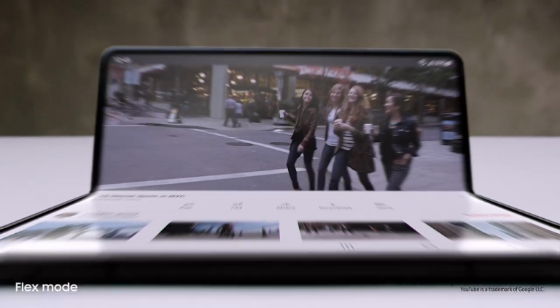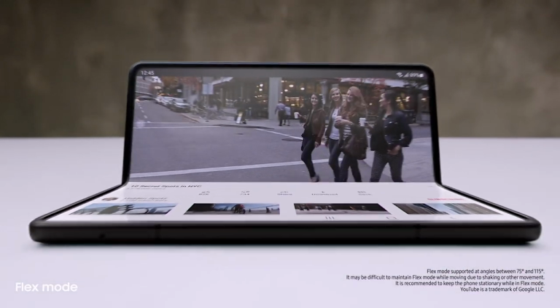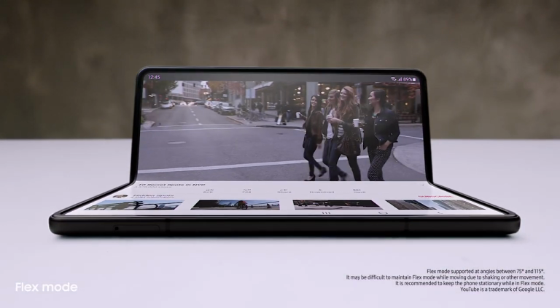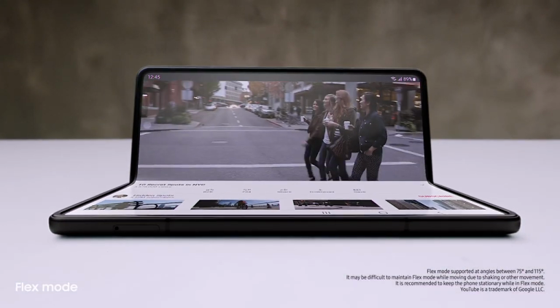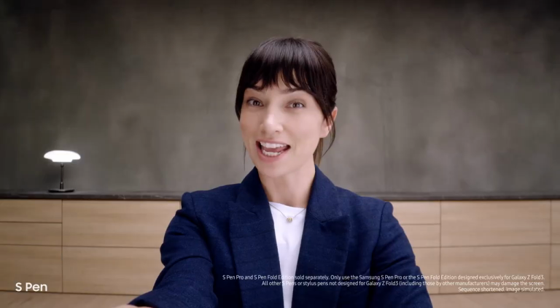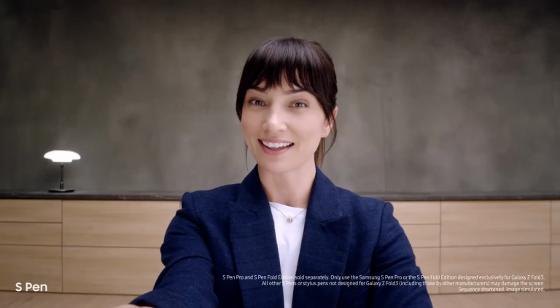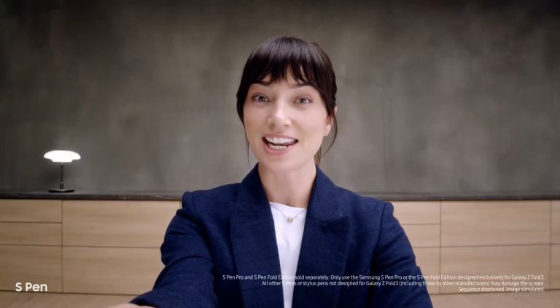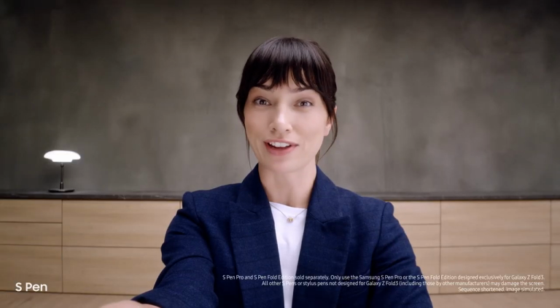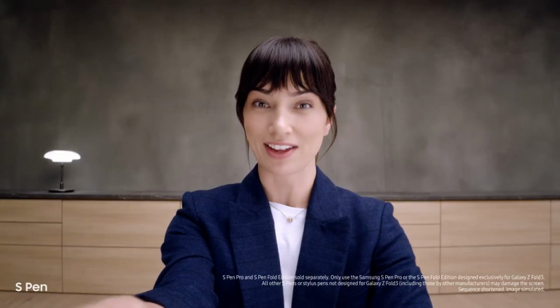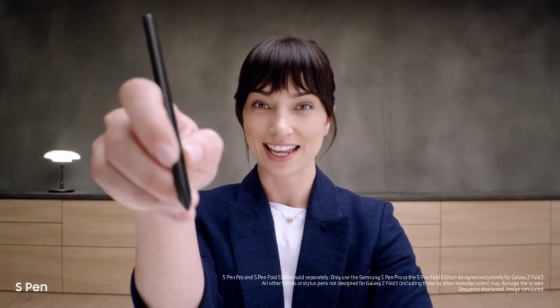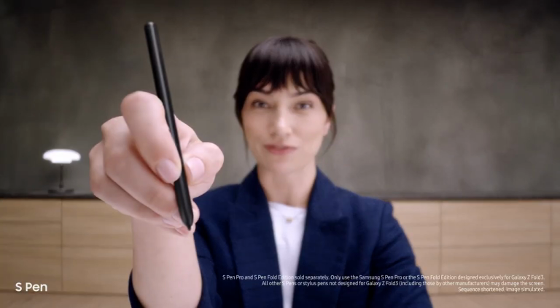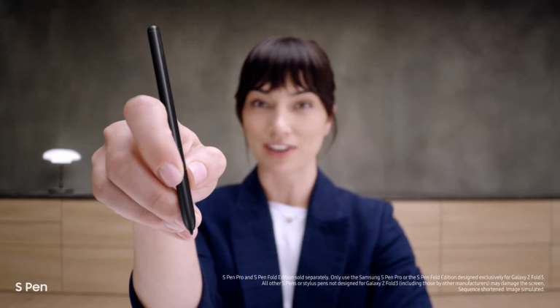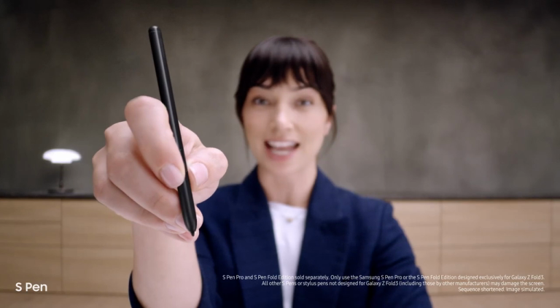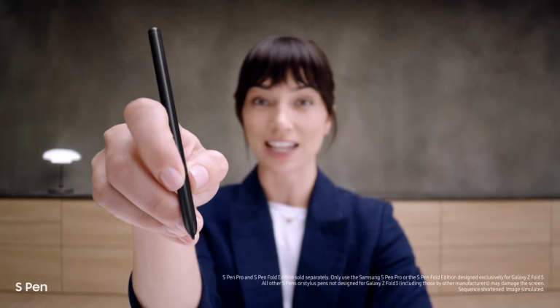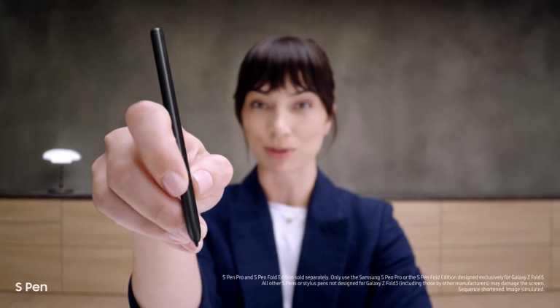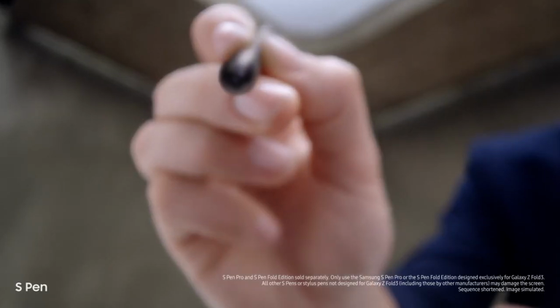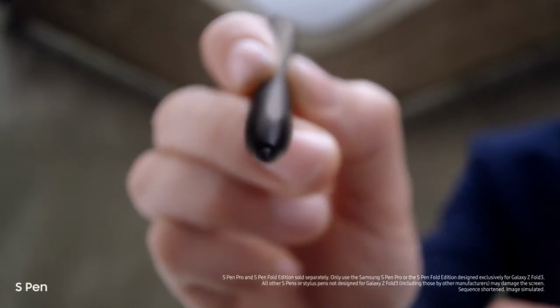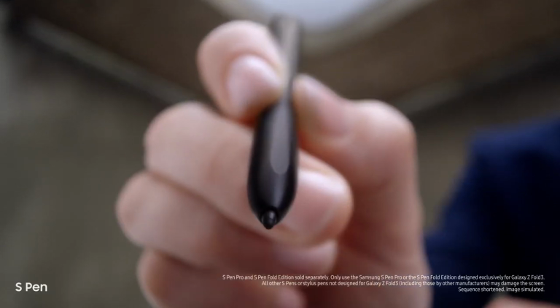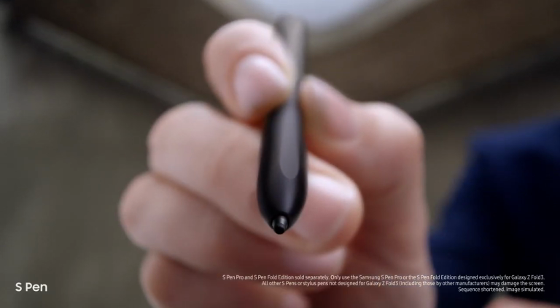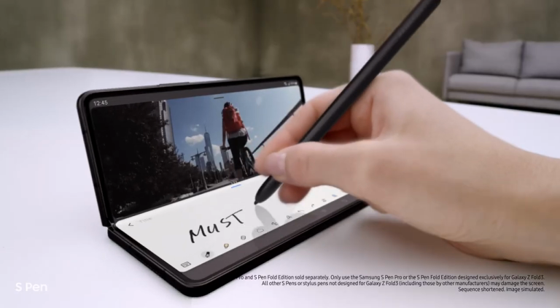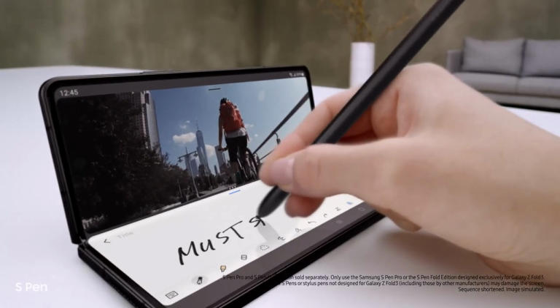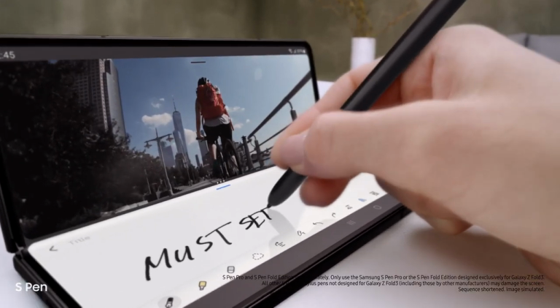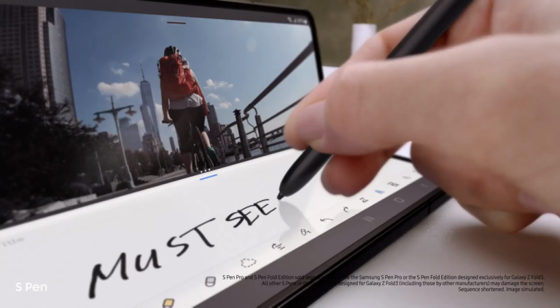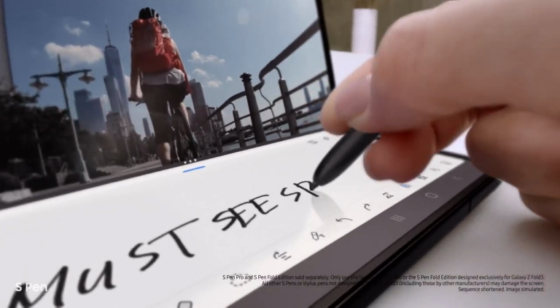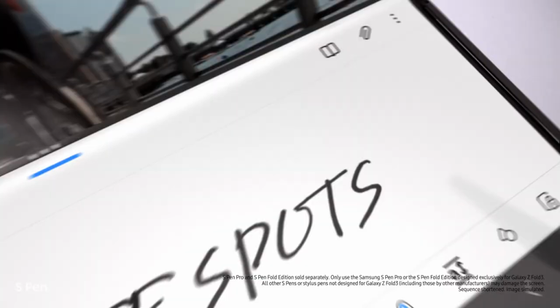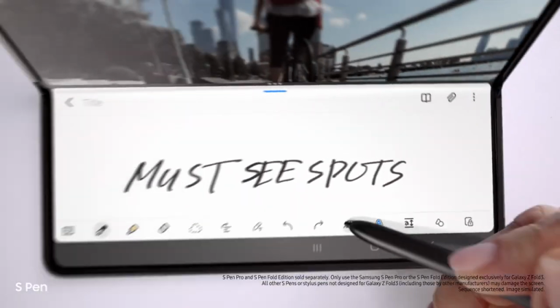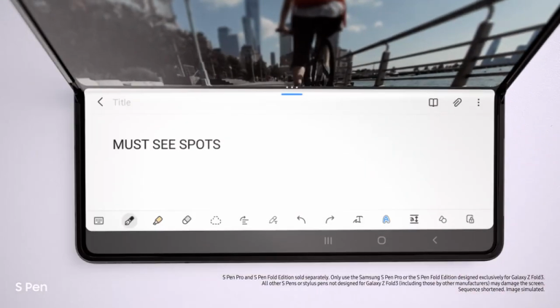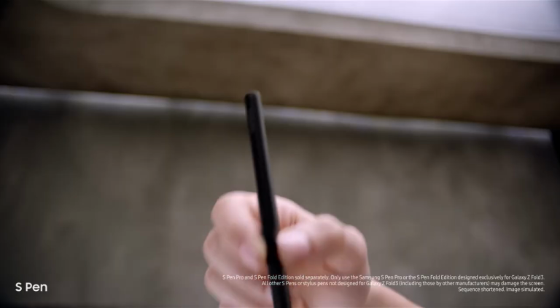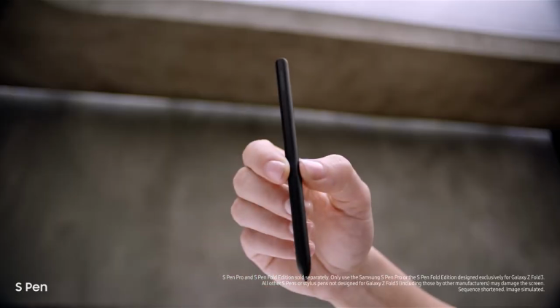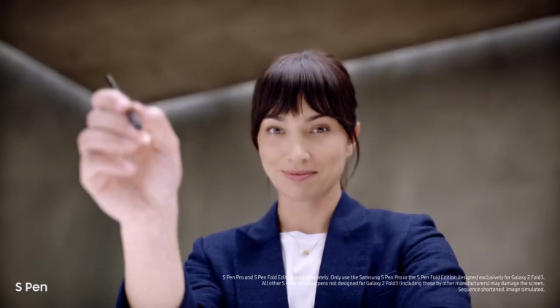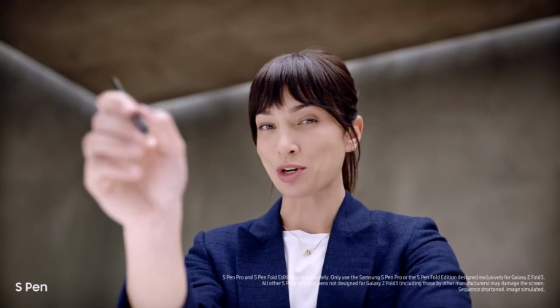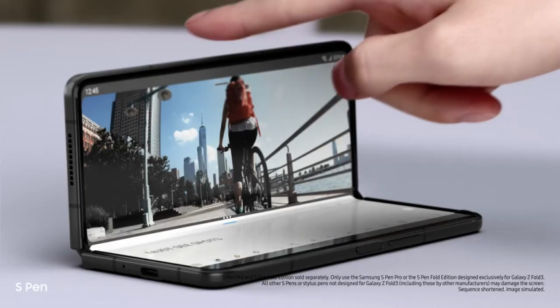Love that you can use it hands-free. And another new feature — it's the first foldable device that's S-Pen compatible. Smooth, responsive, with a softer retractable tip. Taking notes is easy. It's a brilliant combo.